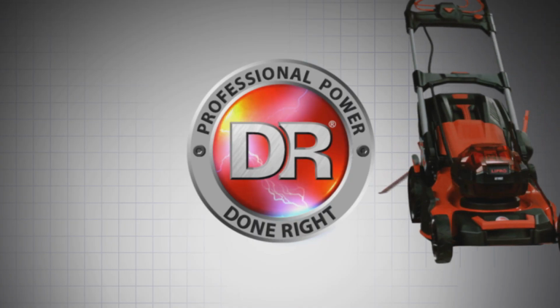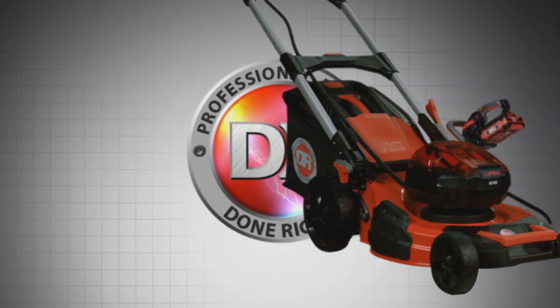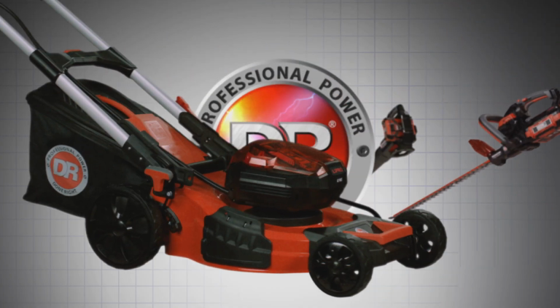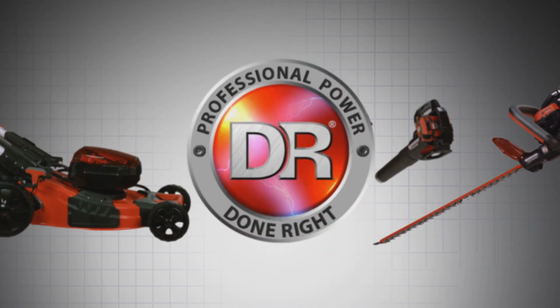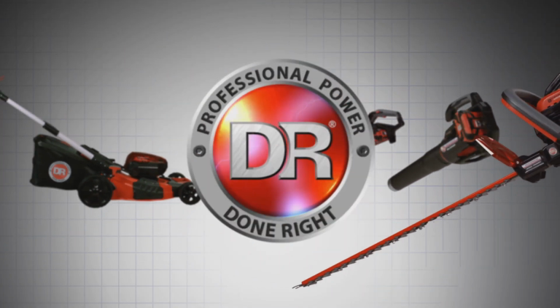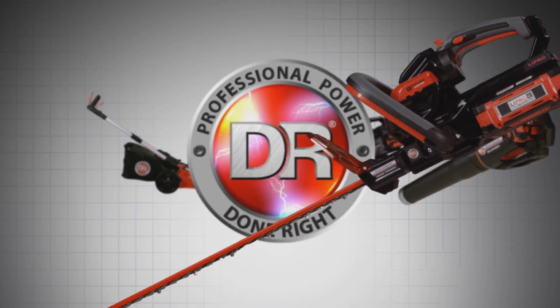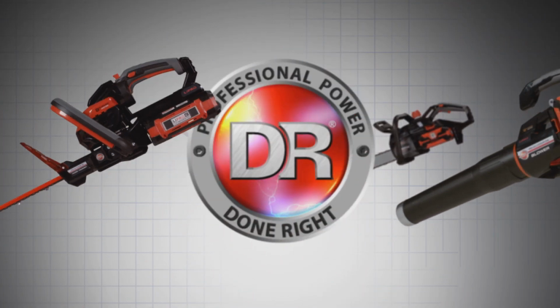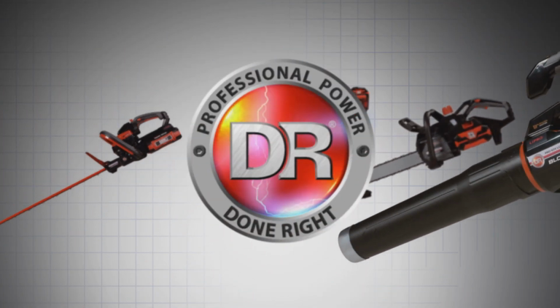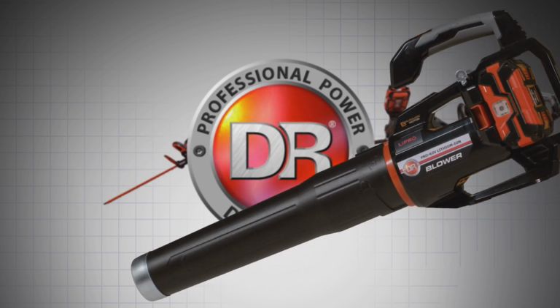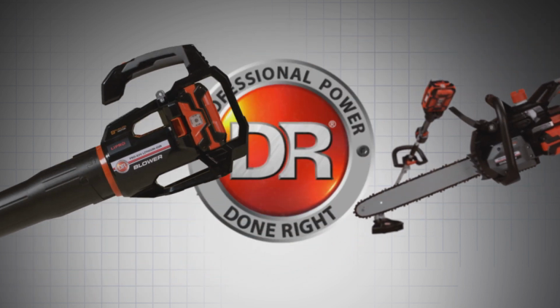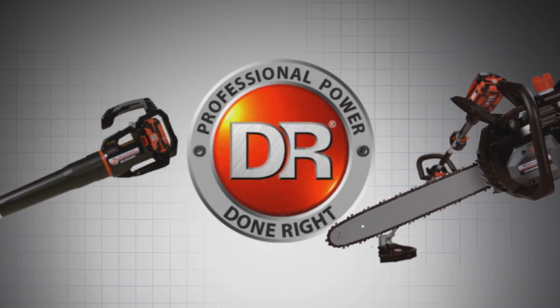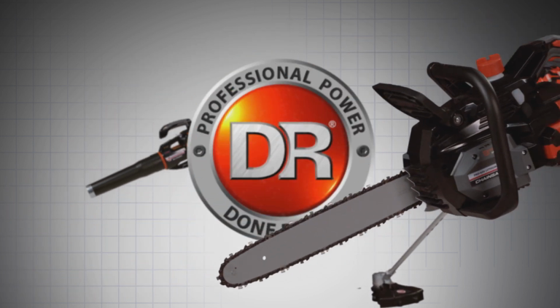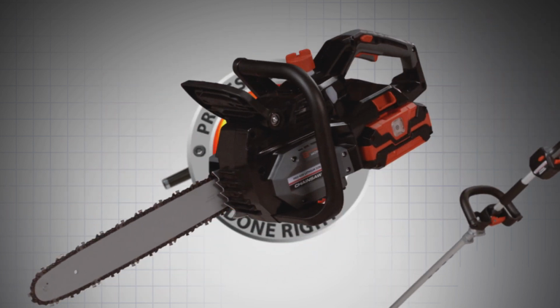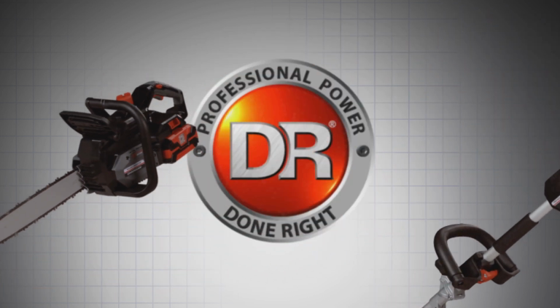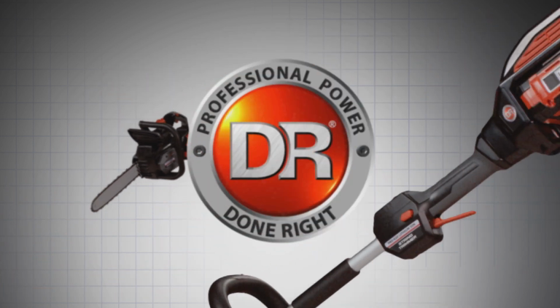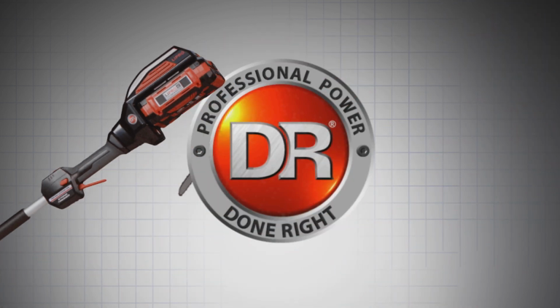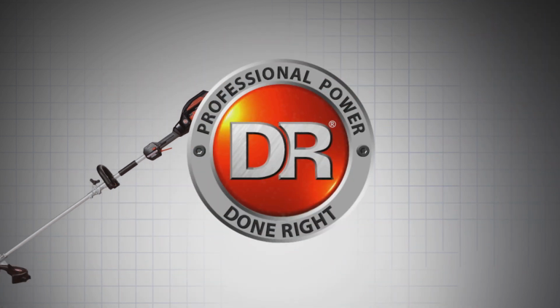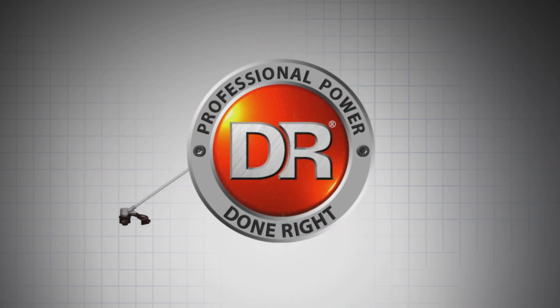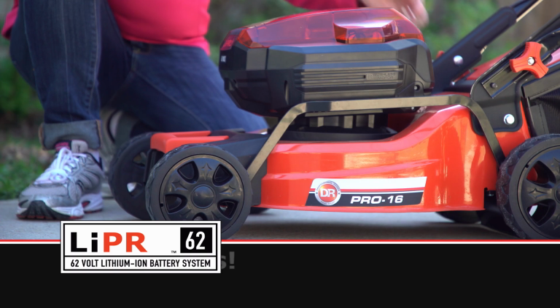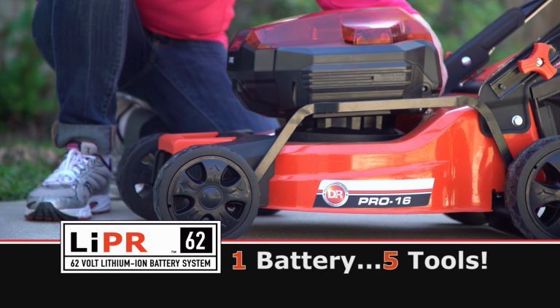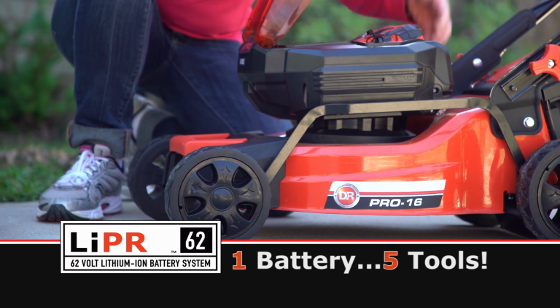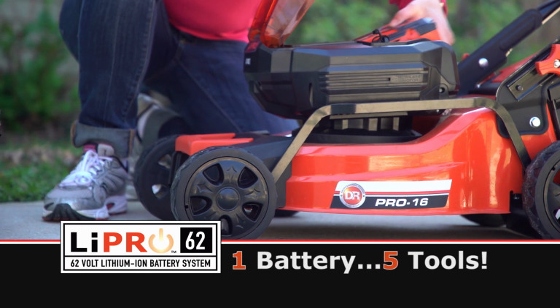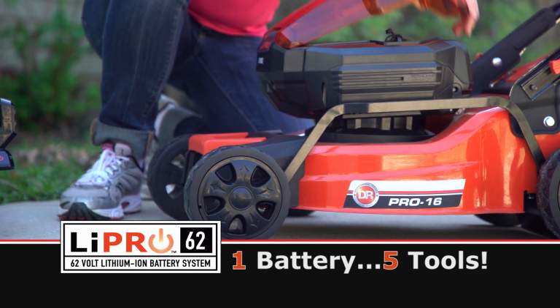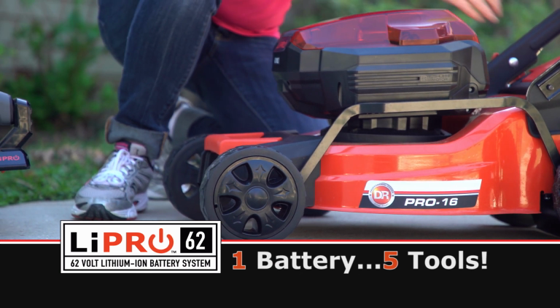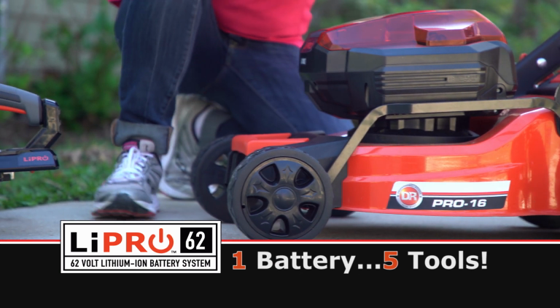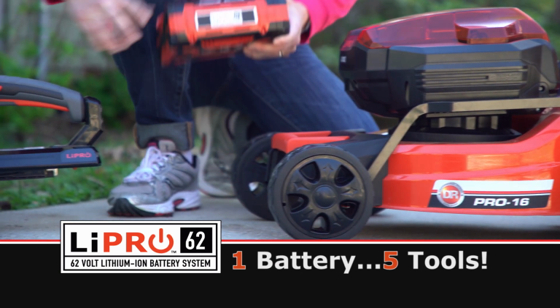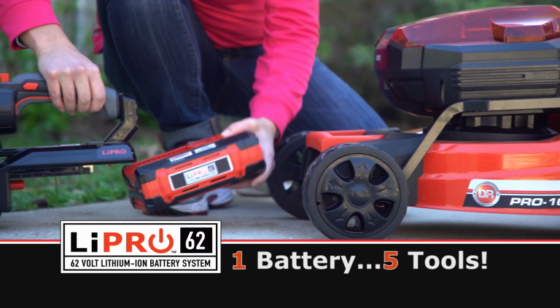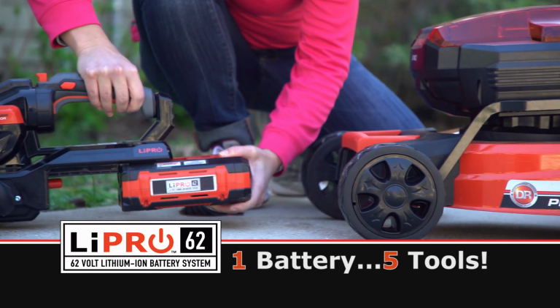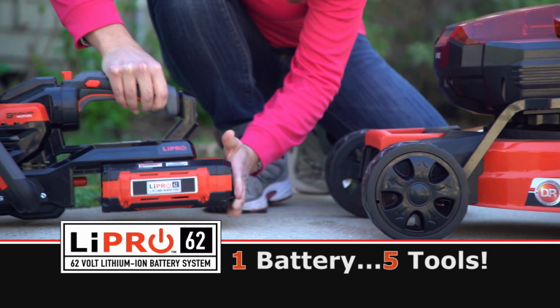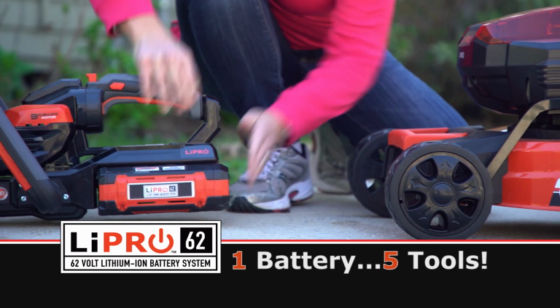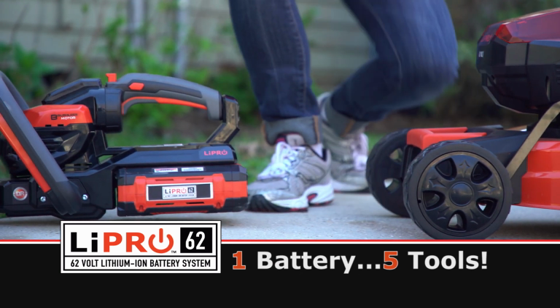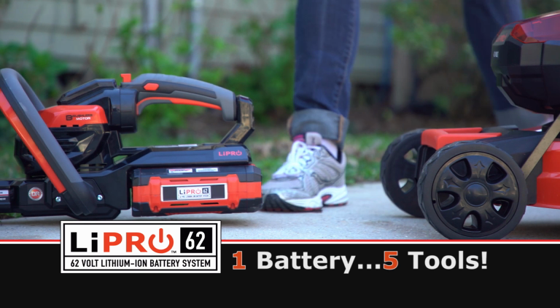The DR 62-volt chainsaw is part of the full DR yard tool system, which also includes our battery-powered lawnmowers. Our lawnmower batteries can be used with any of our handheld yard tools — they are fully interchangeable.